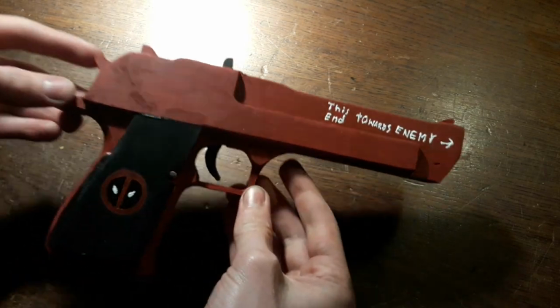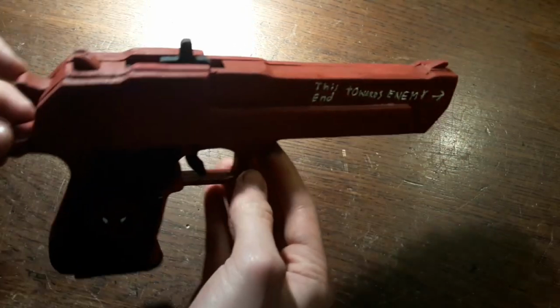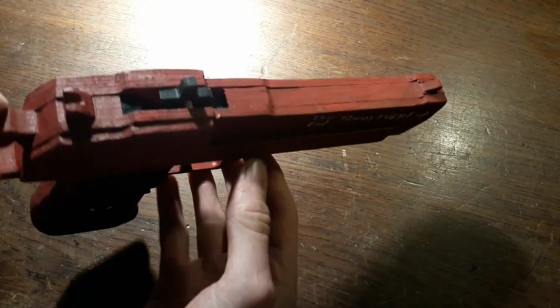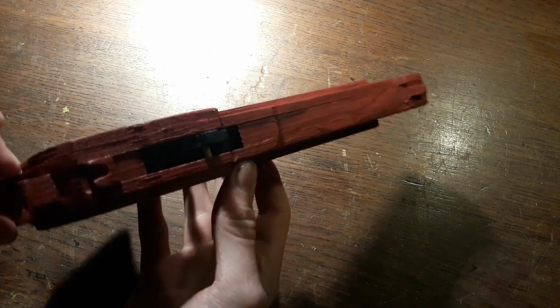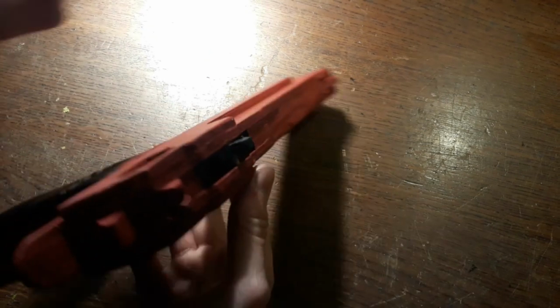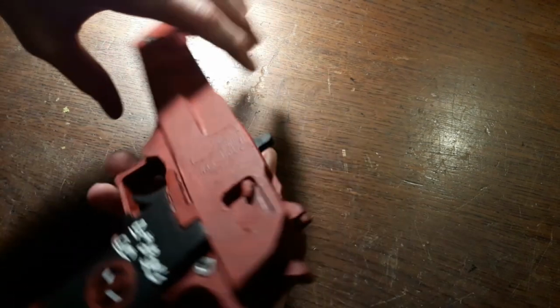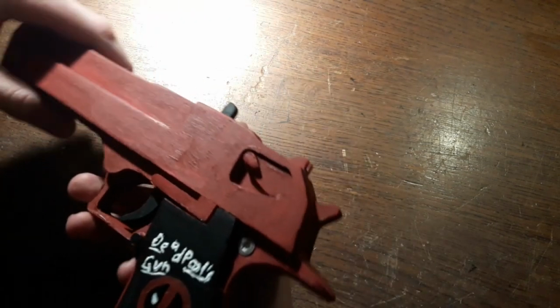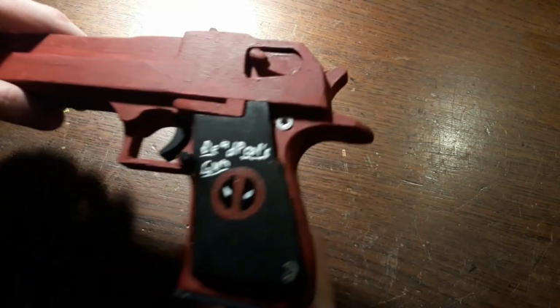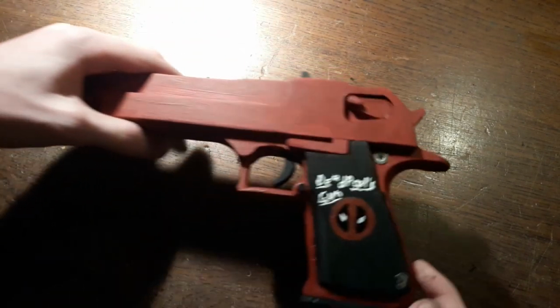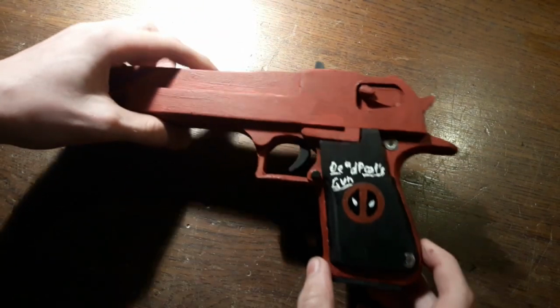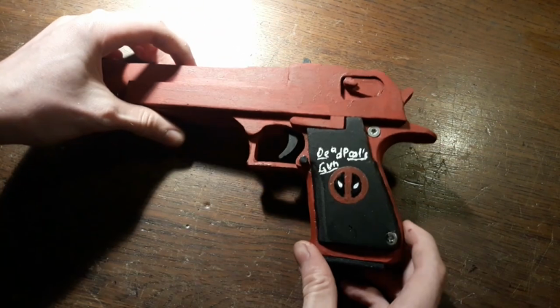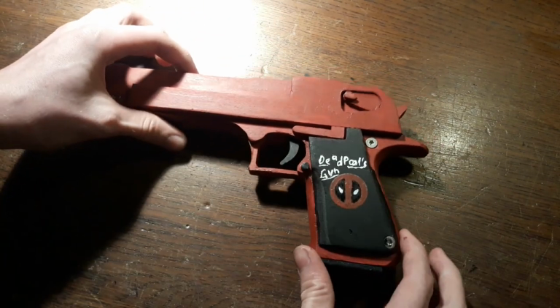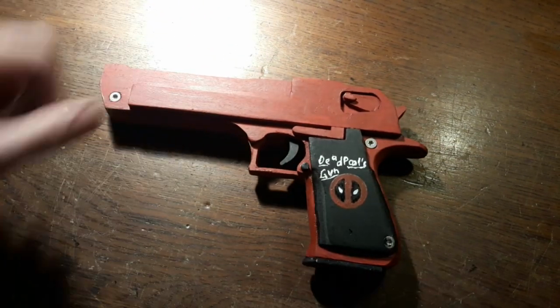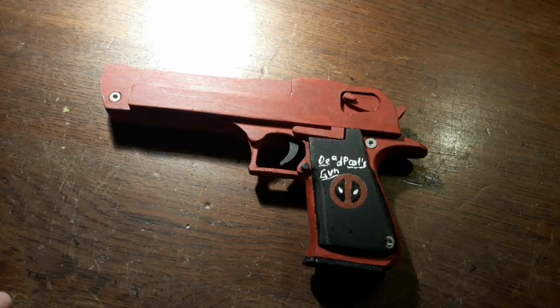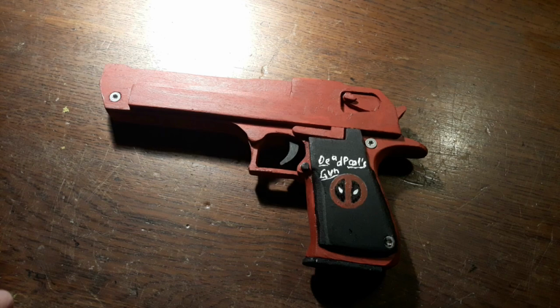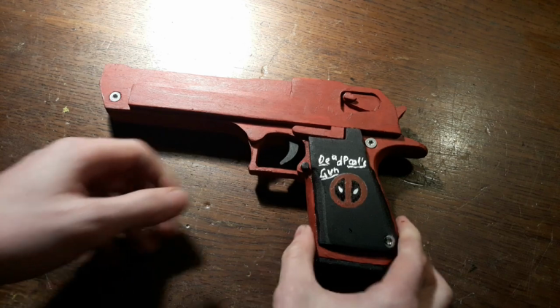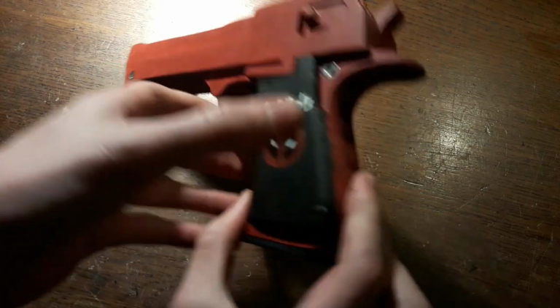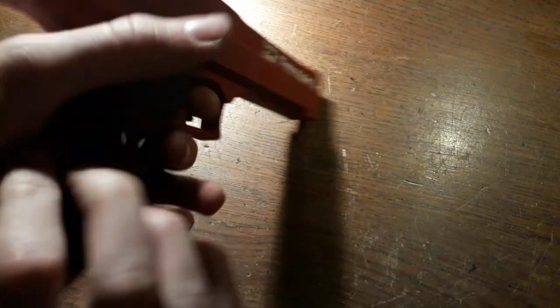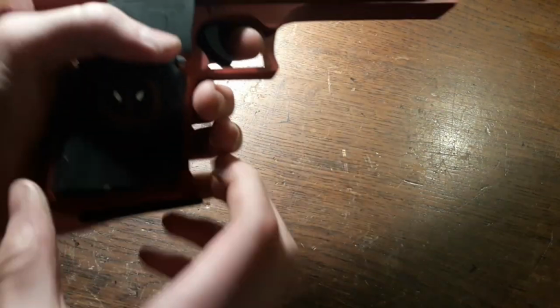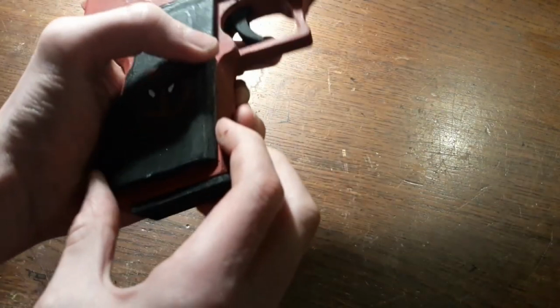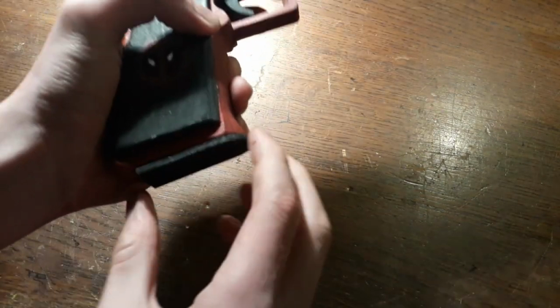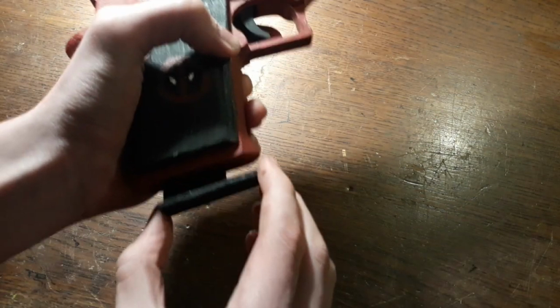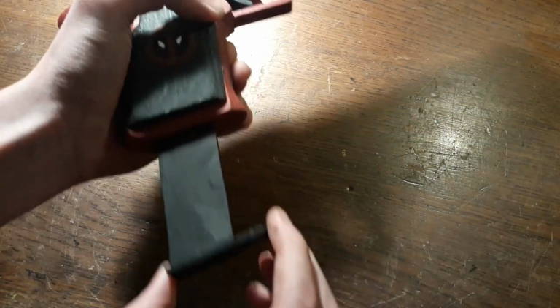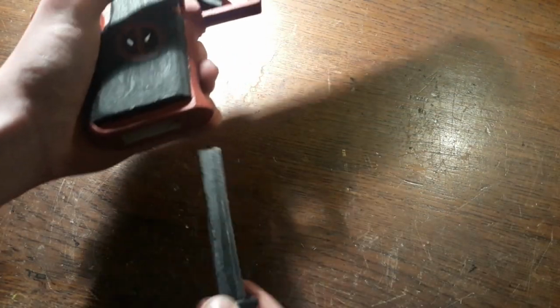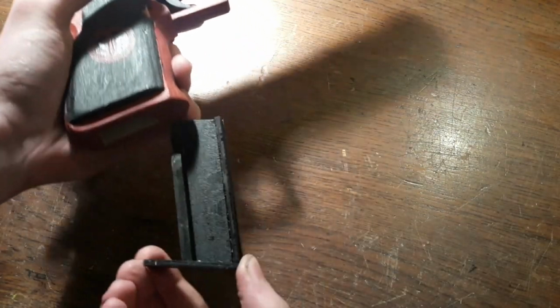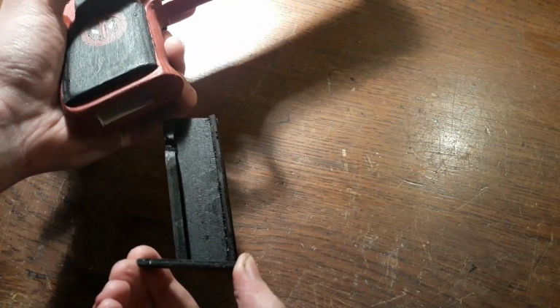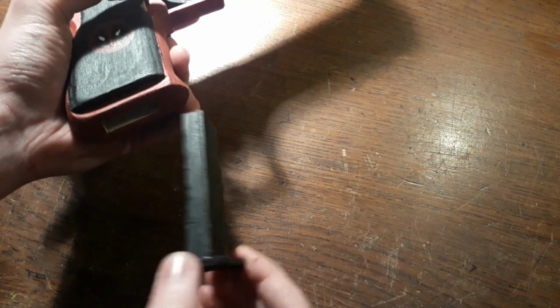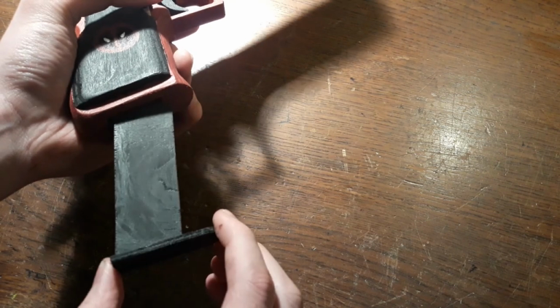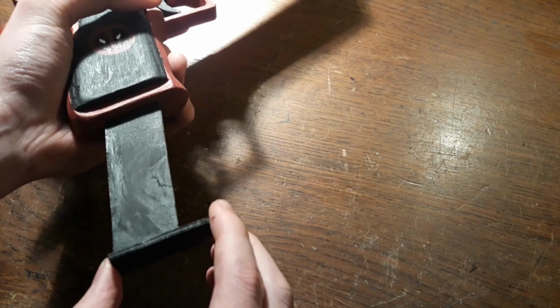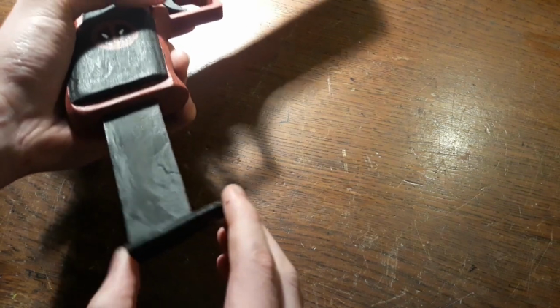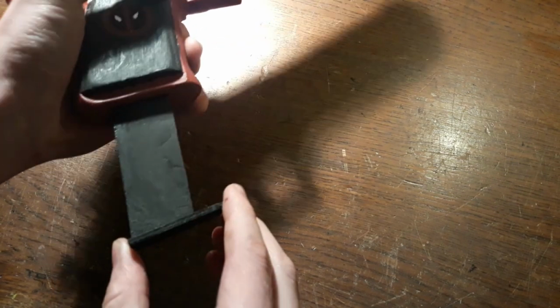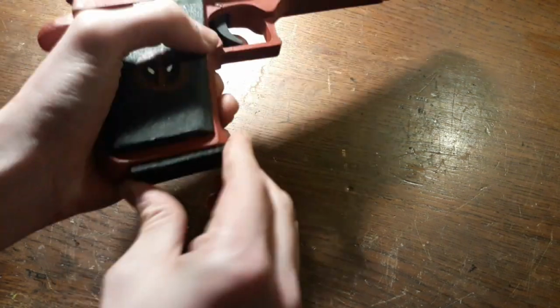Hello and welcome back to my channel. Today we are going to make Deadpool's Desert Eagle. It is a working semi-auto rubber band gun with a removable magazine. I've made this gun before and I will link the video in the description below.